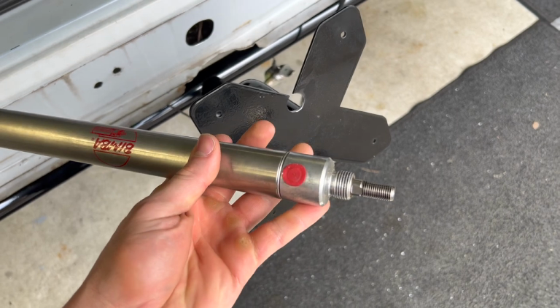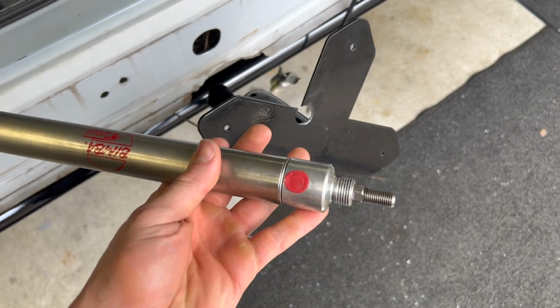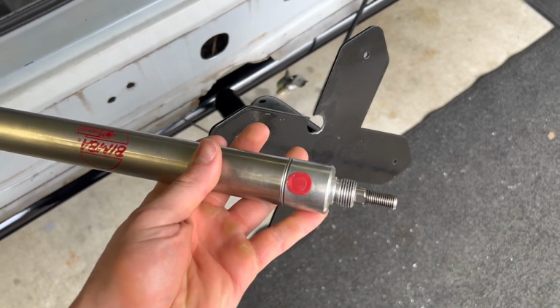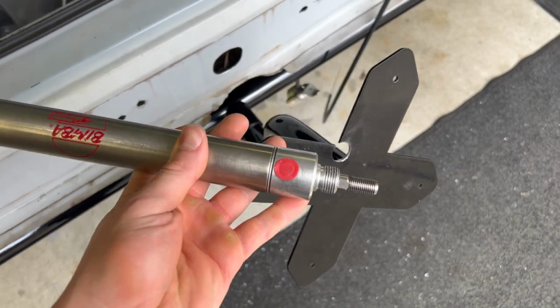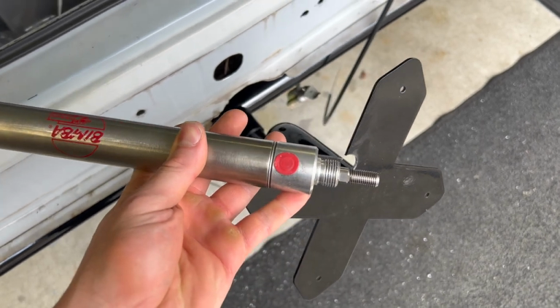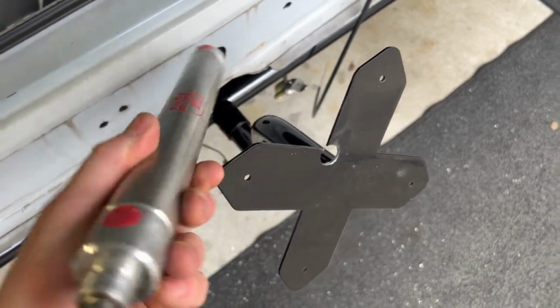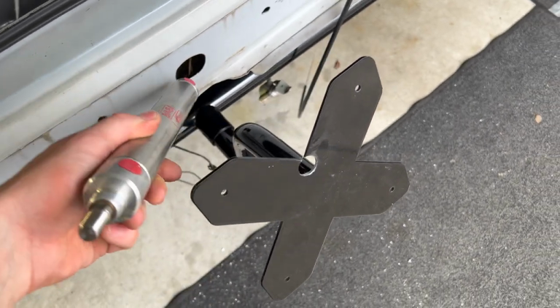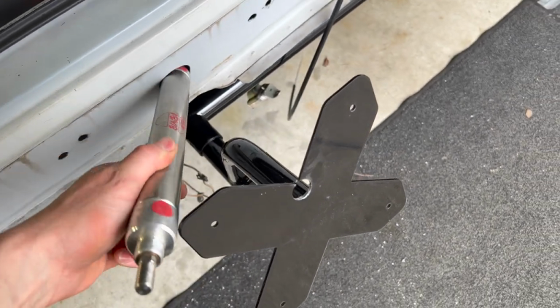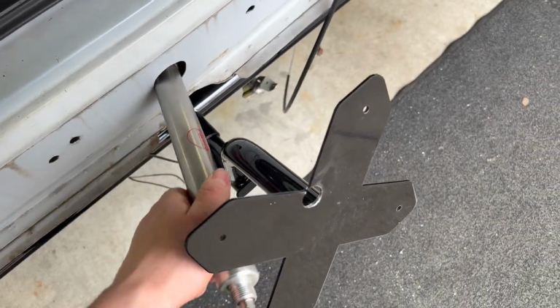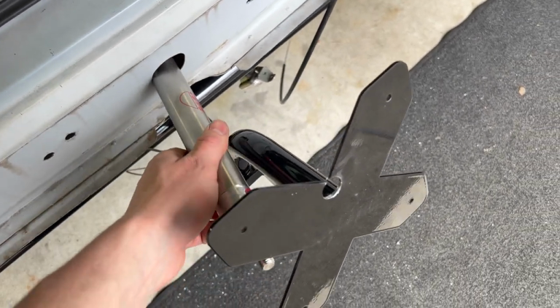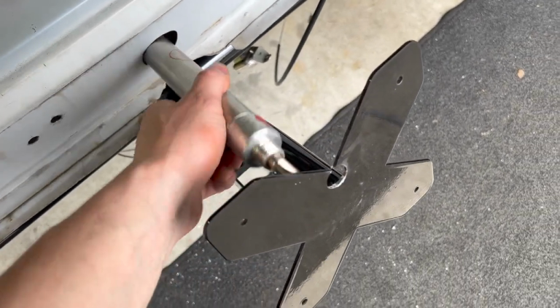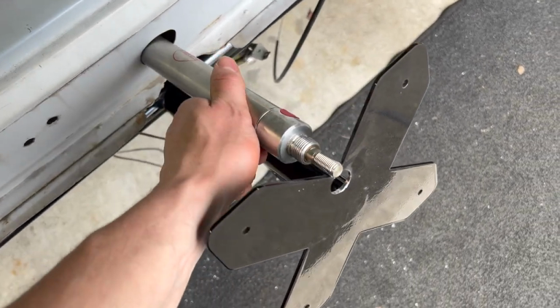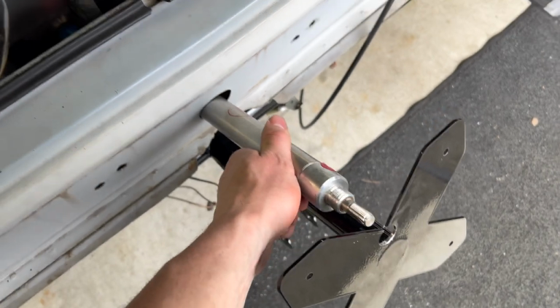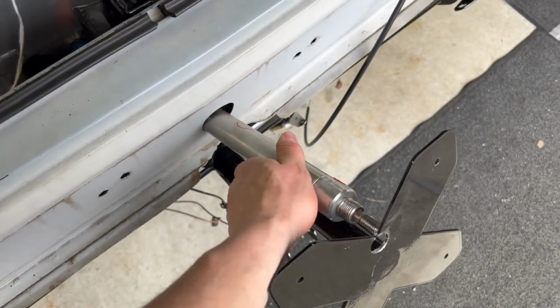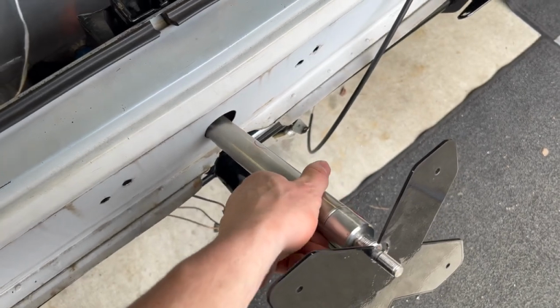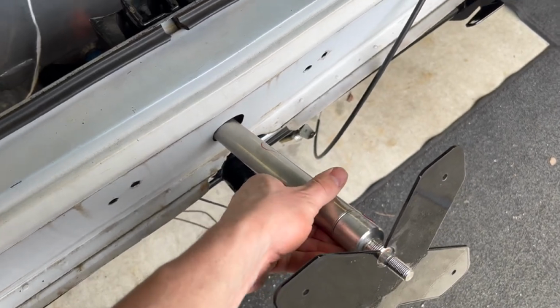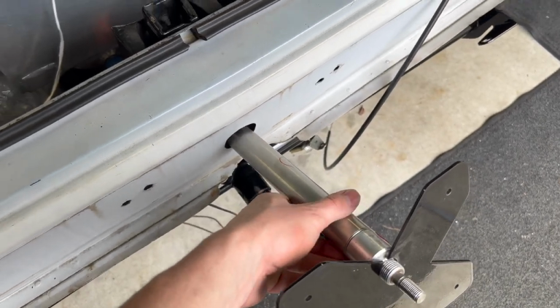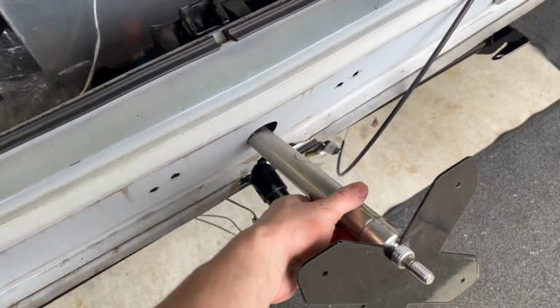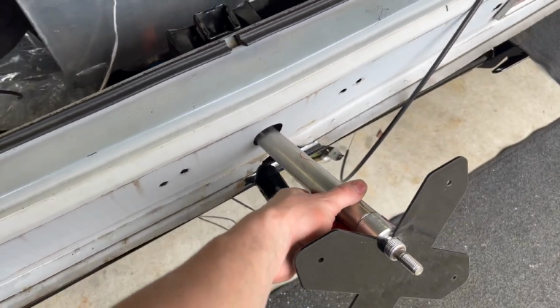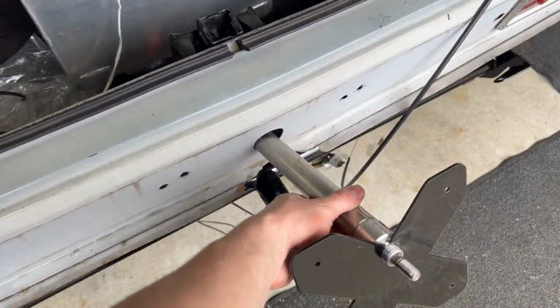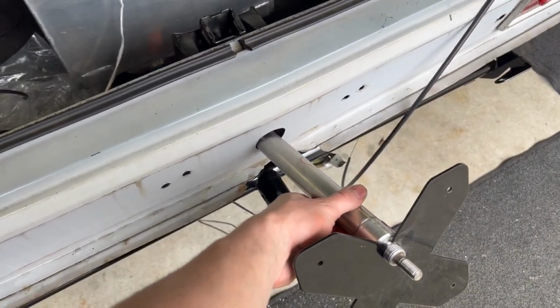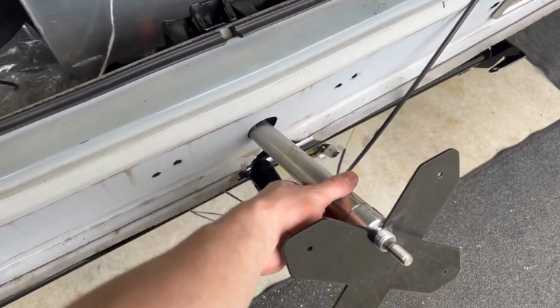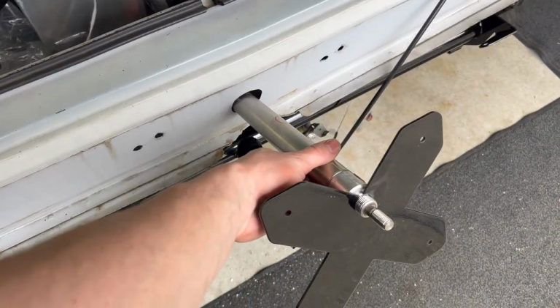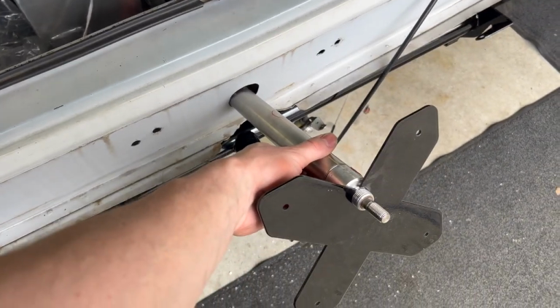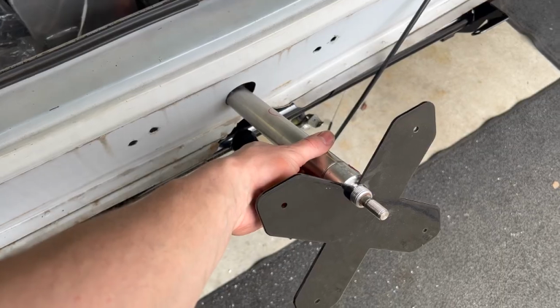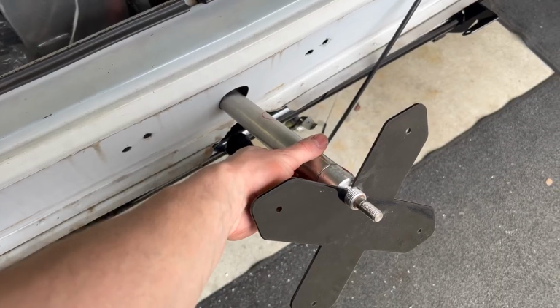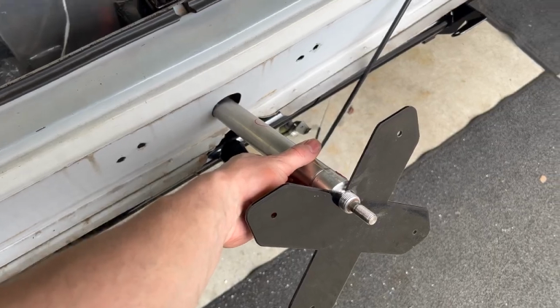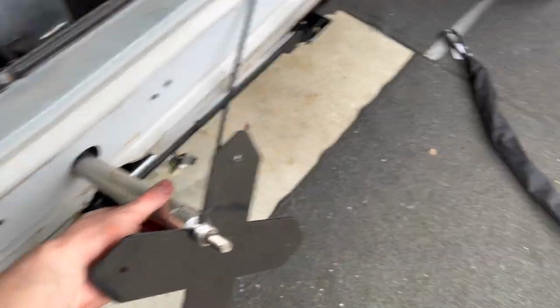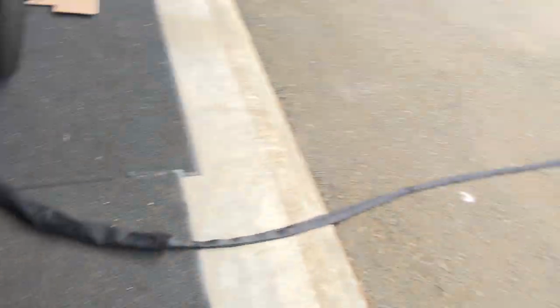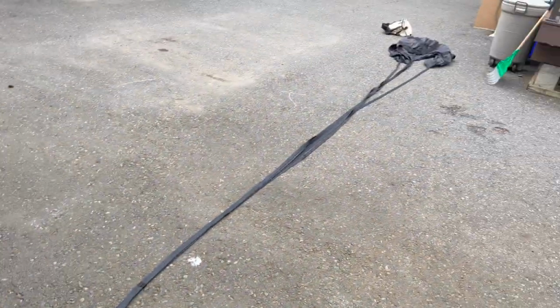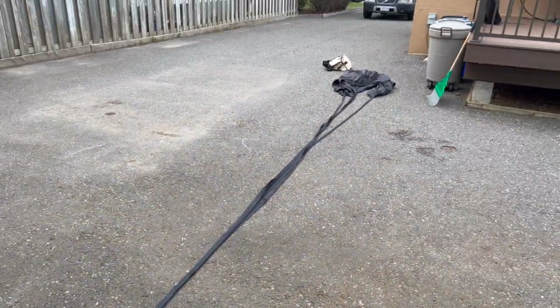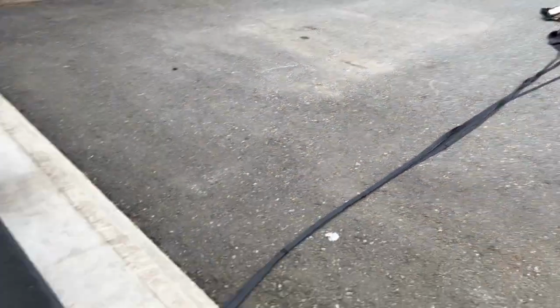Going to bust the welder out and get a nut welded on the back there. It'll be about one inch off center but it should work well. We've got the Stroud 430 here.